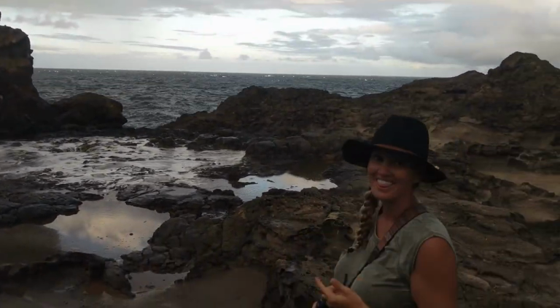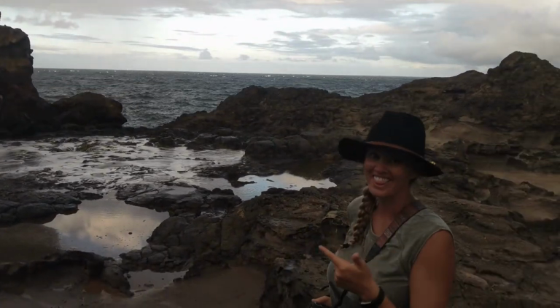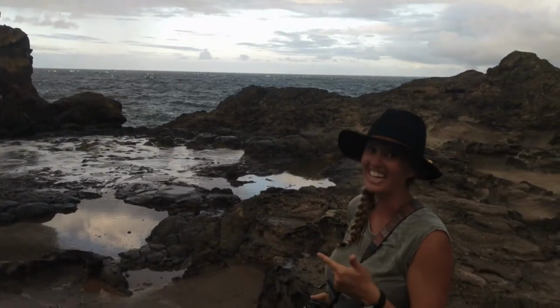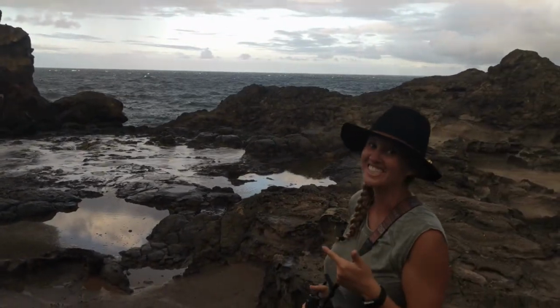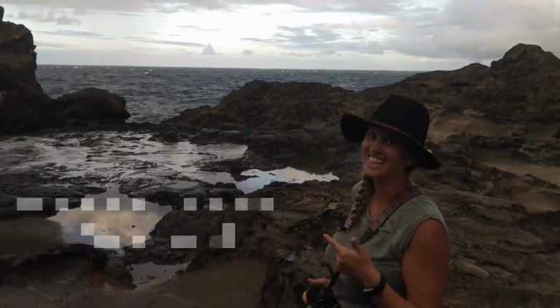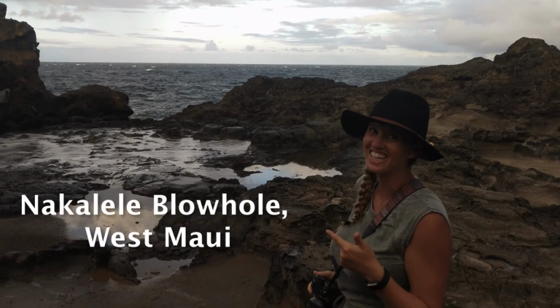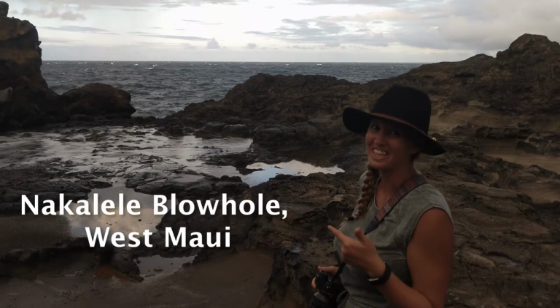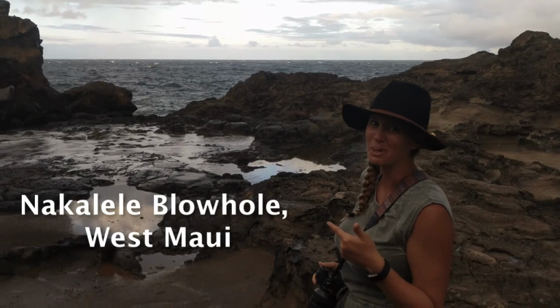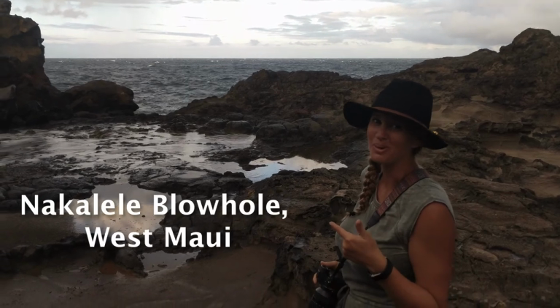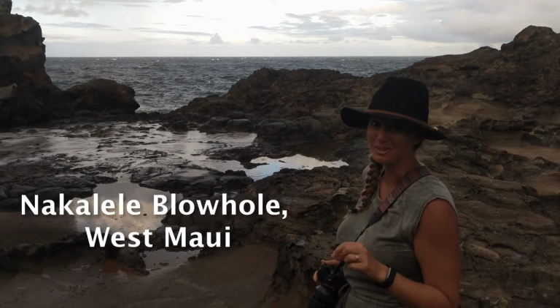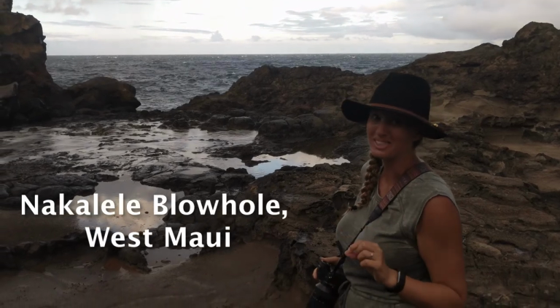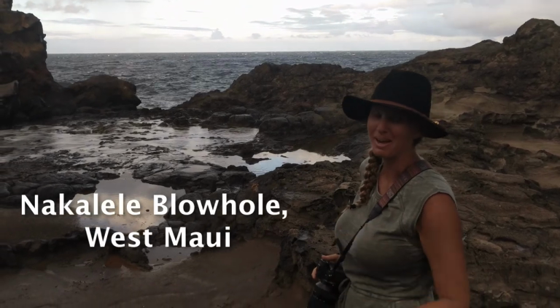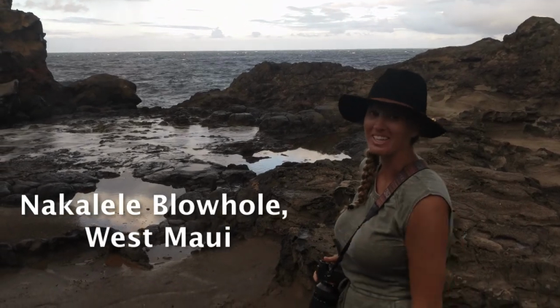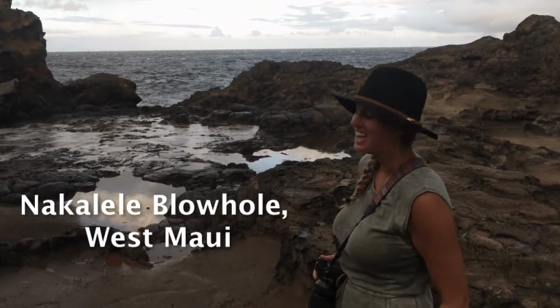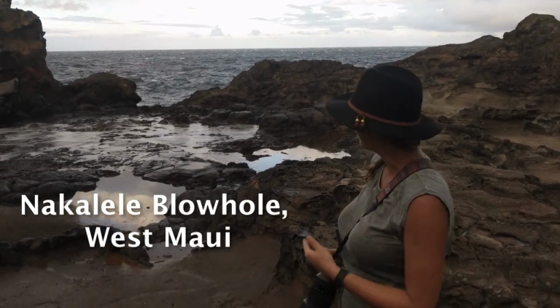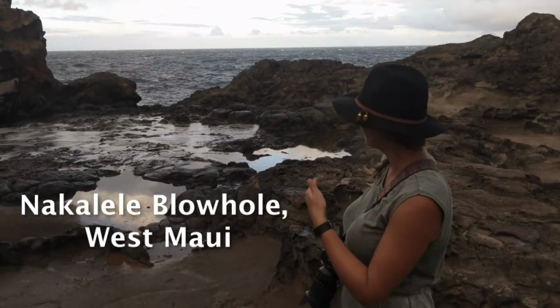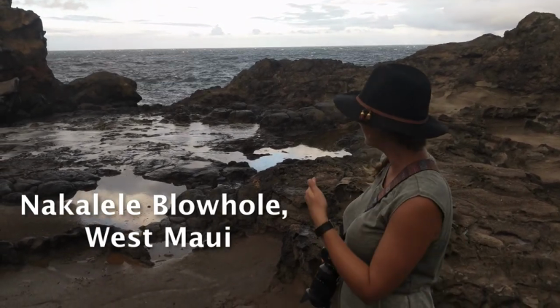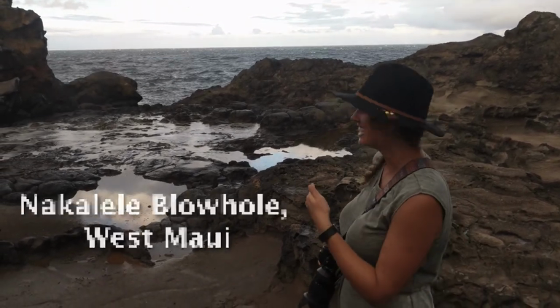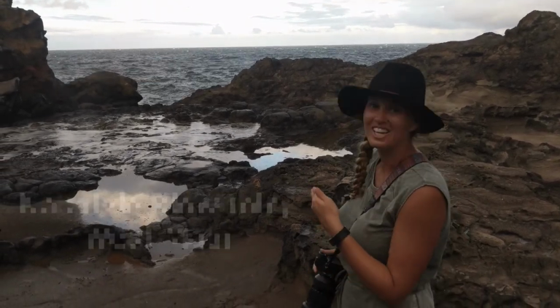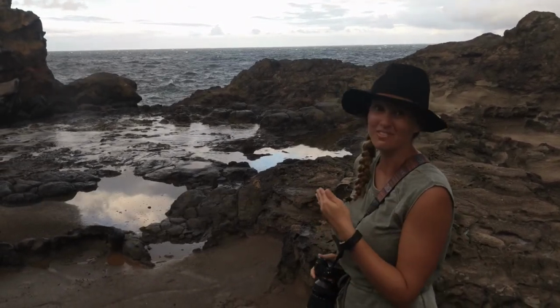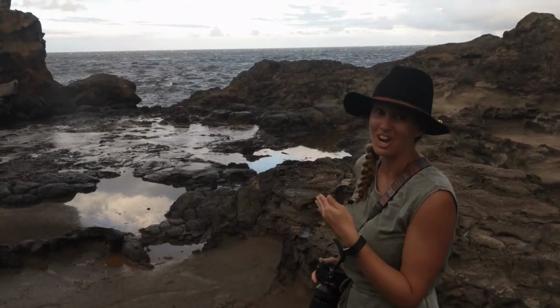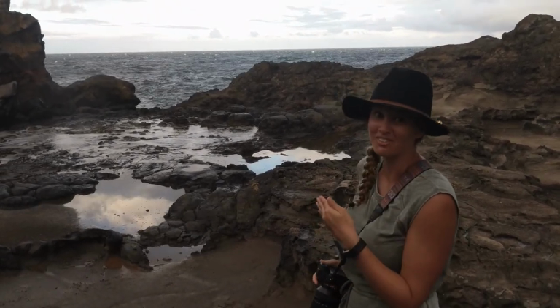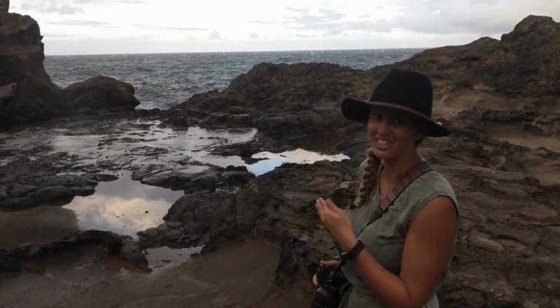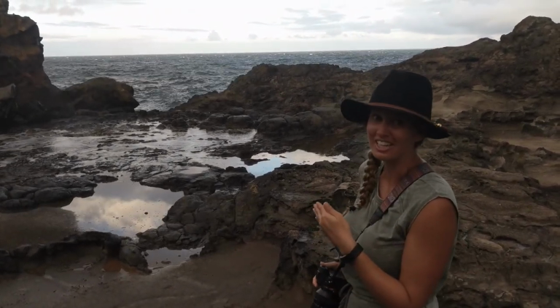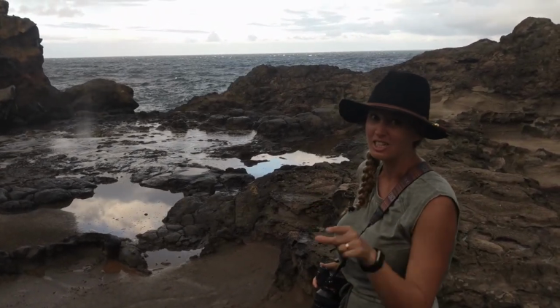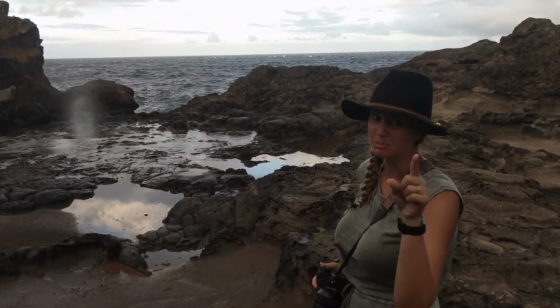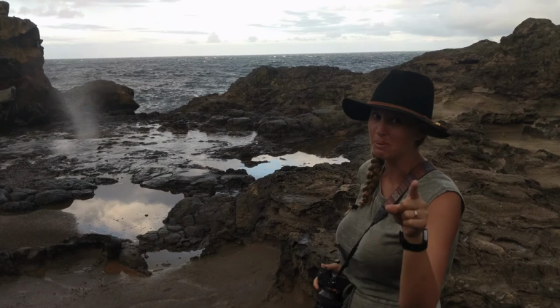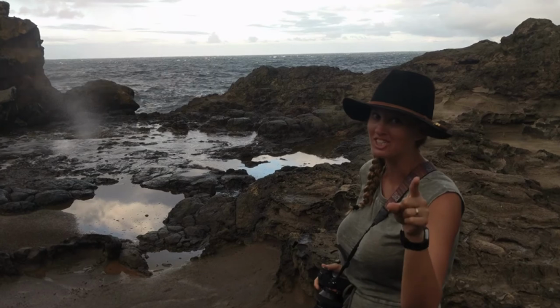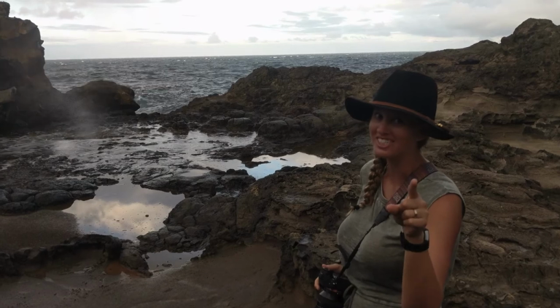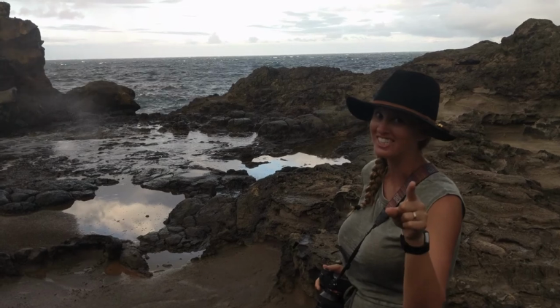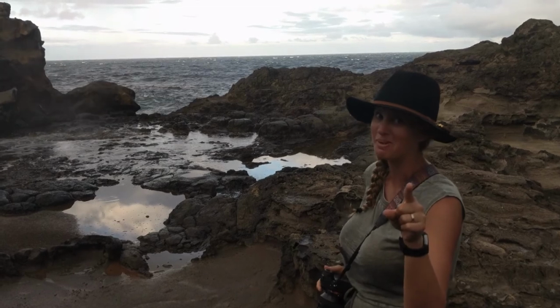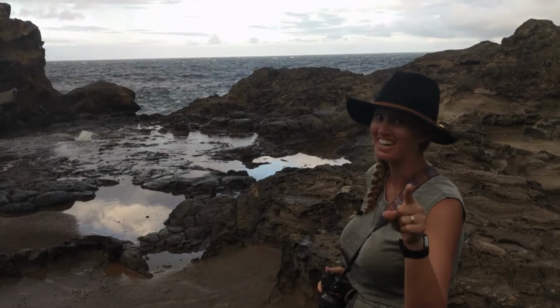That is Nakalele Blowhole in West Maui. As you can see, it's a photographer's delight. Just be patient and time it right.